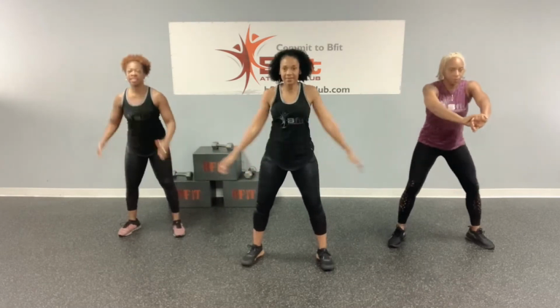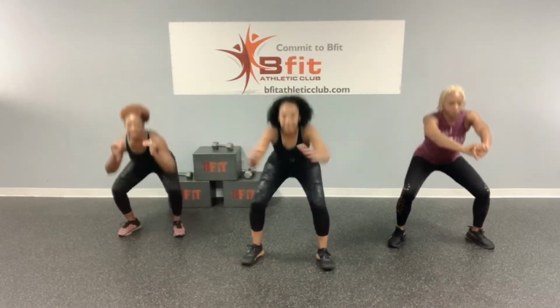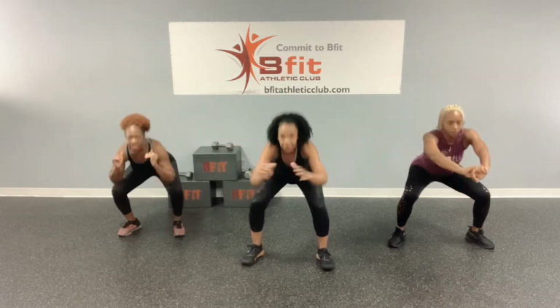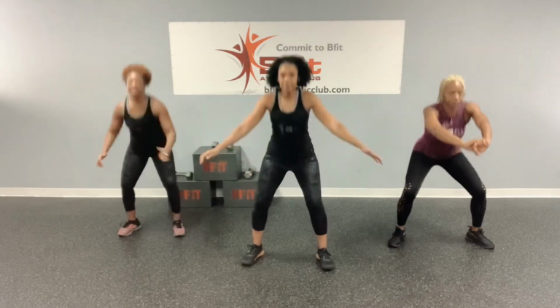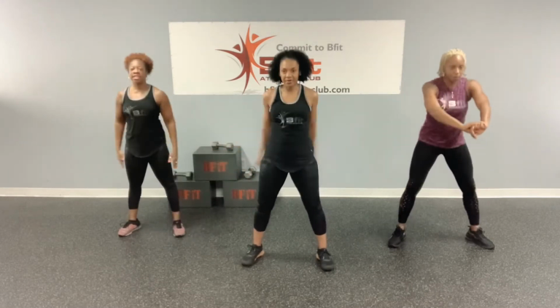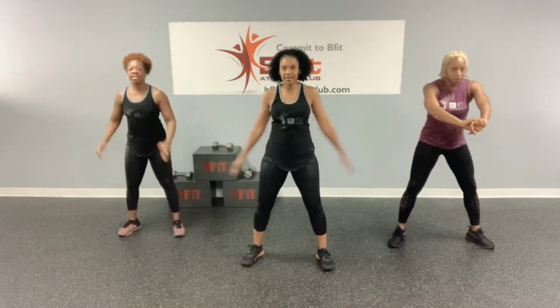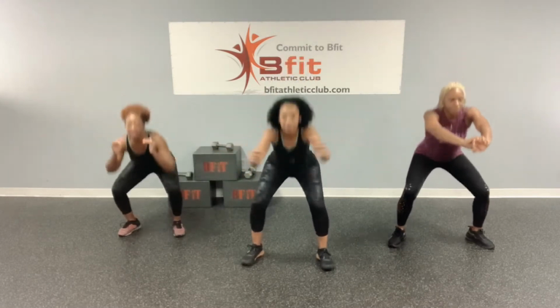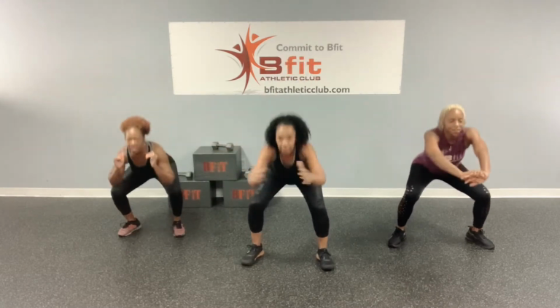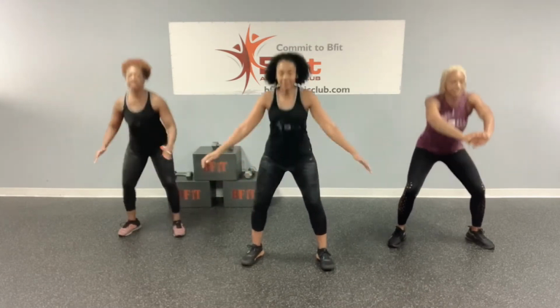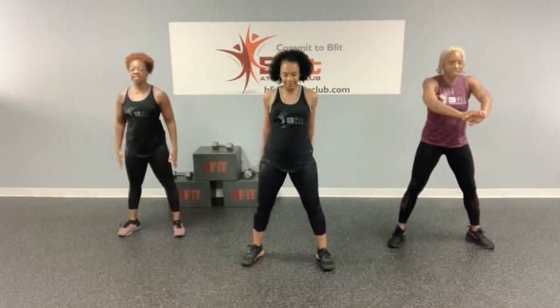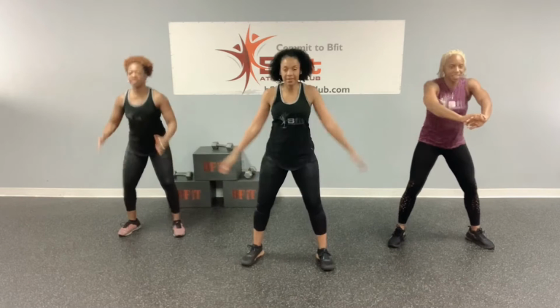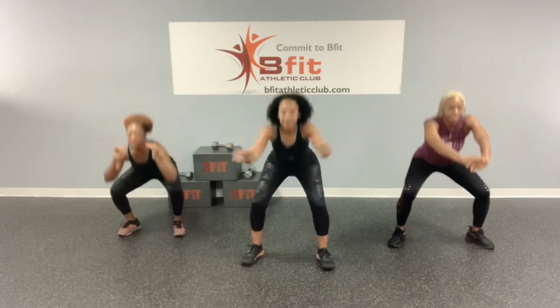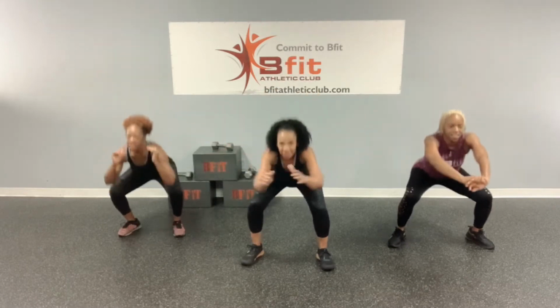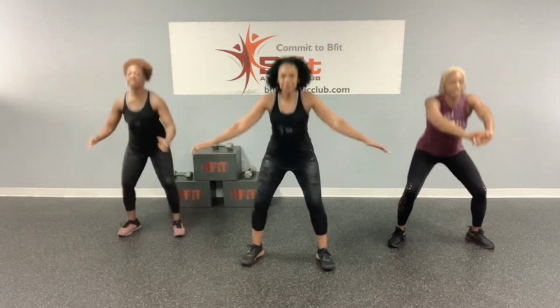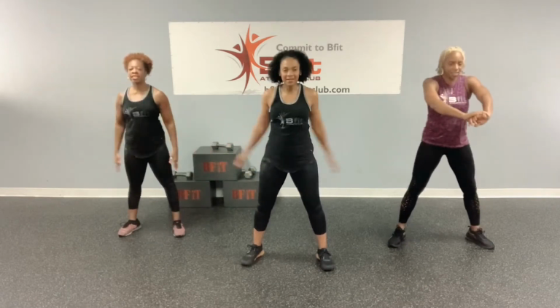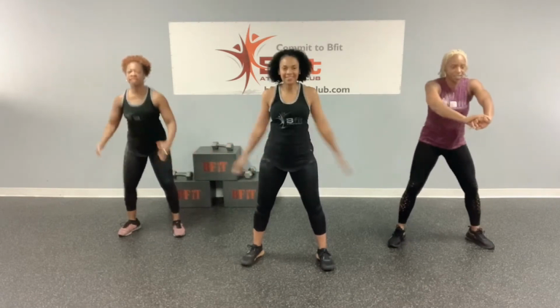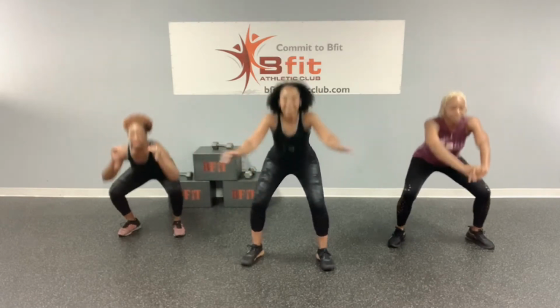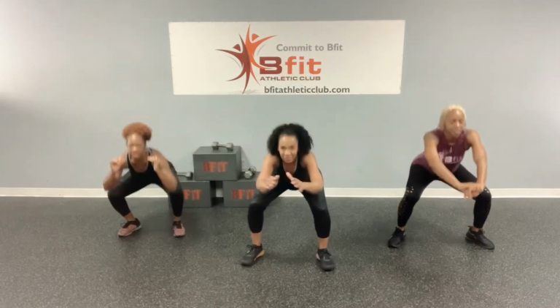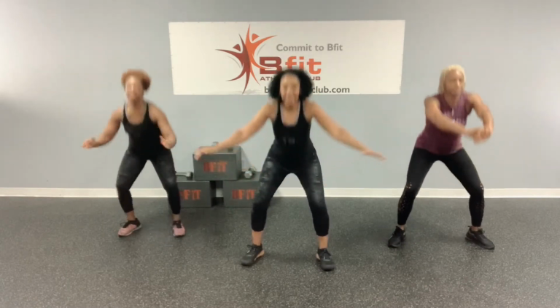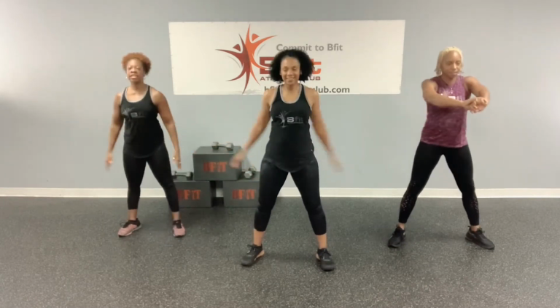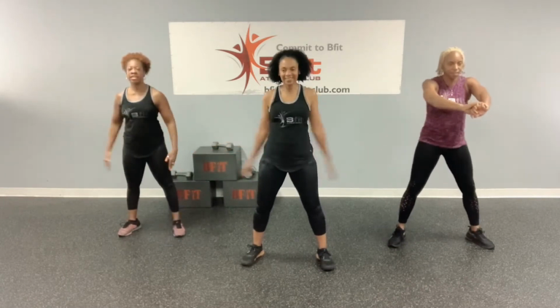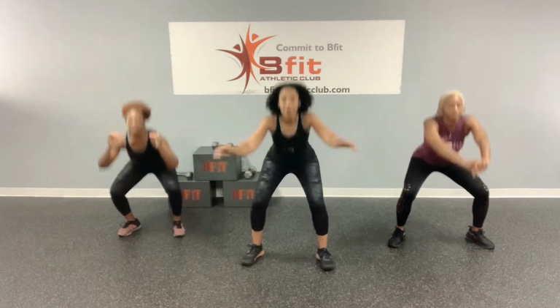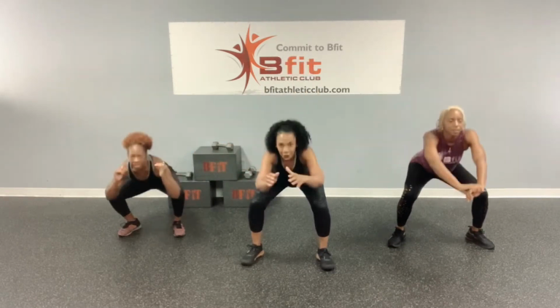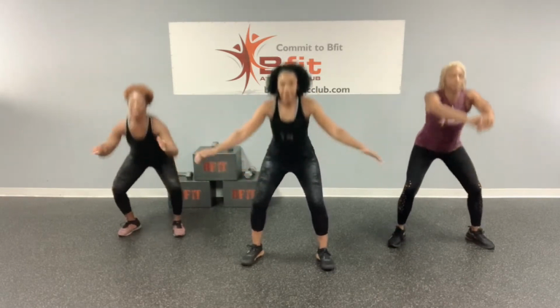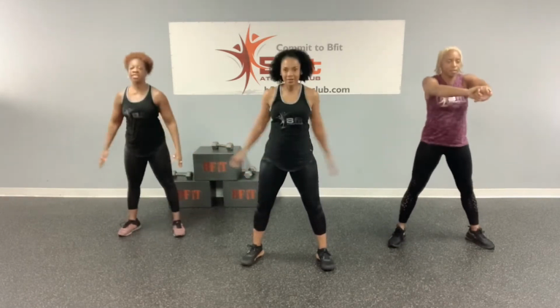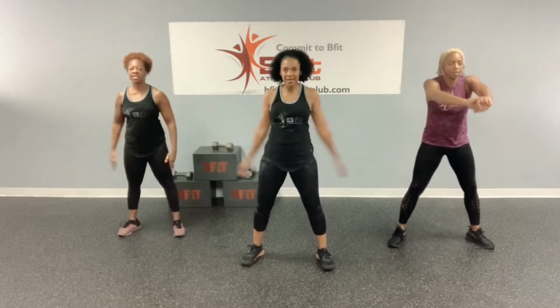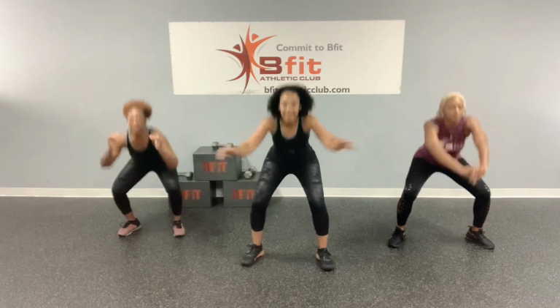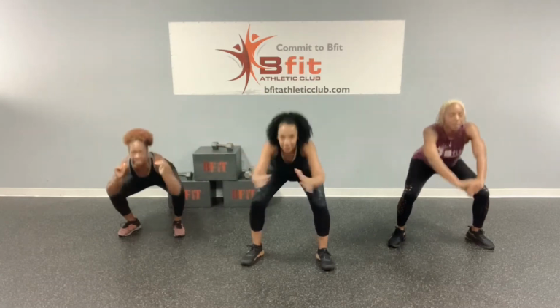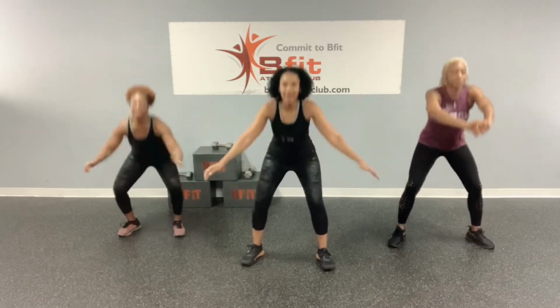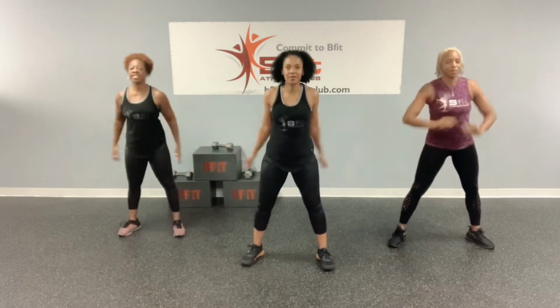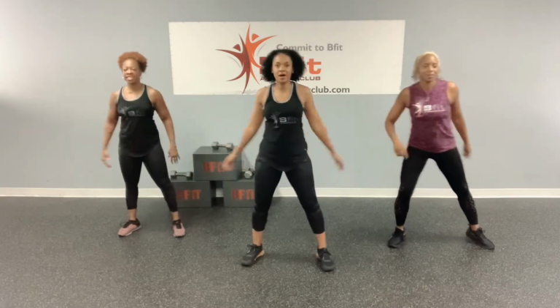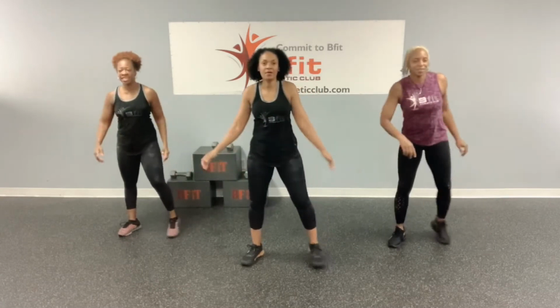How y'all feeling today? Pretty good. Pretty good? Good. Pretty good is good. Alright, we're going to do some squats. Drop your butt back and down like you're sitting in a chair. Let's do five more. Ready? One, two, three, four, and five.